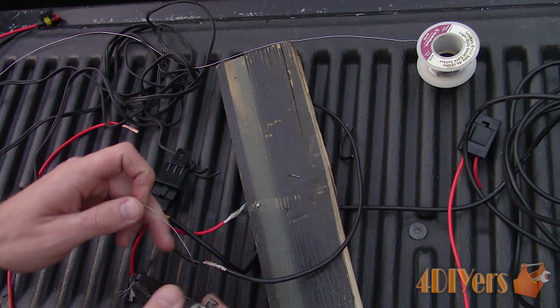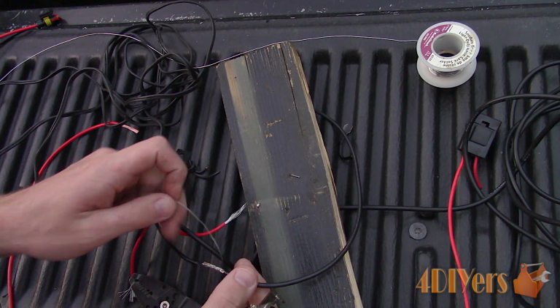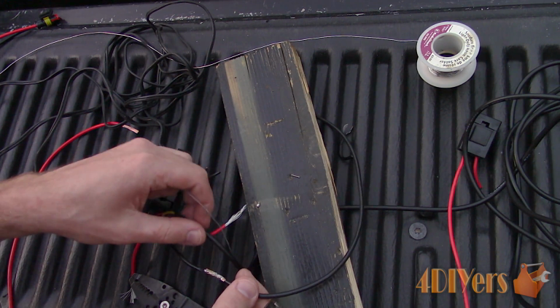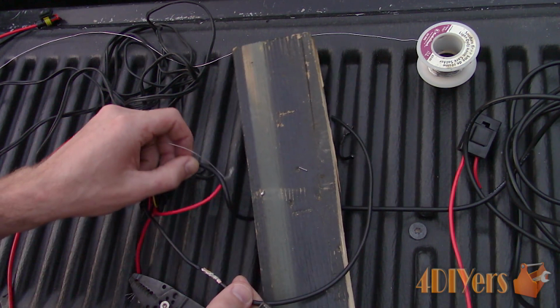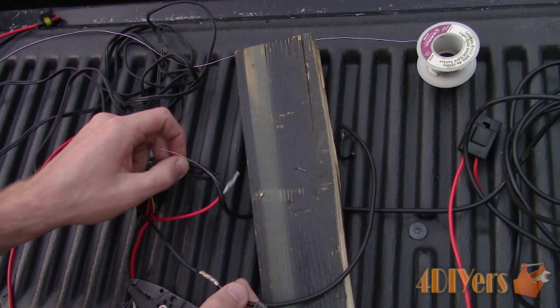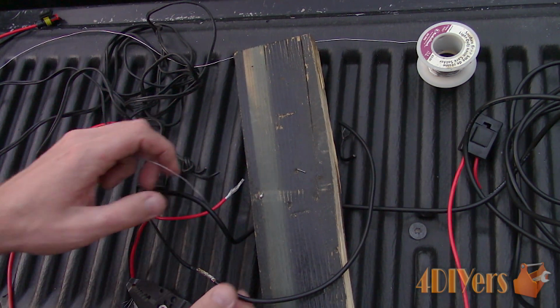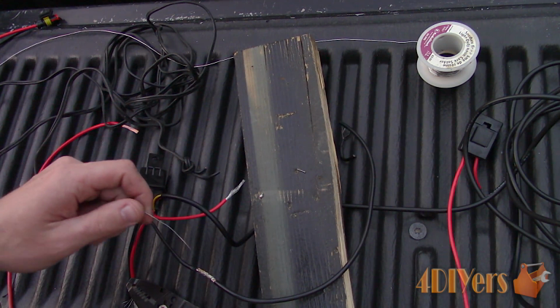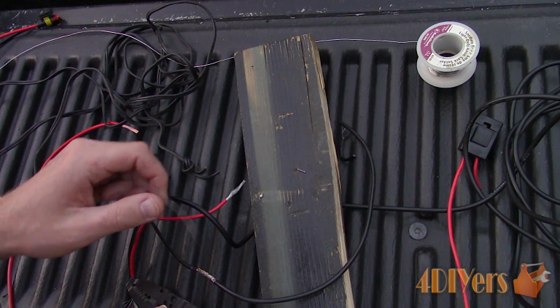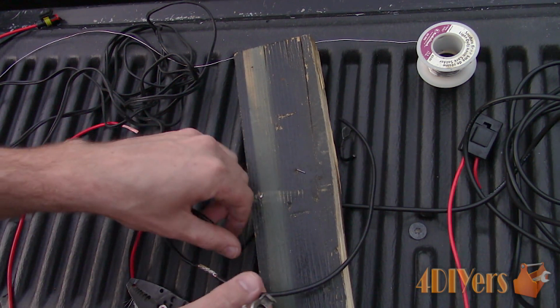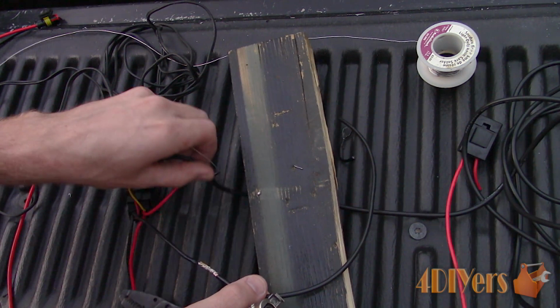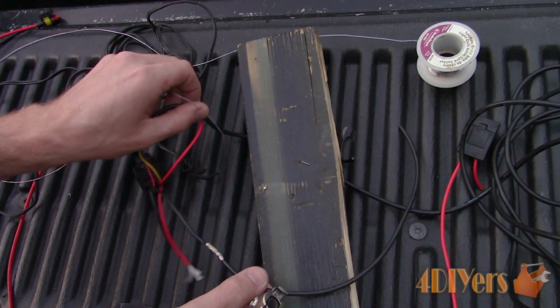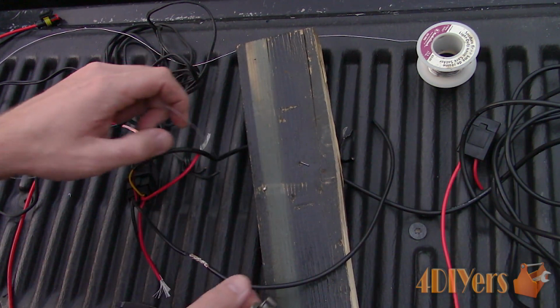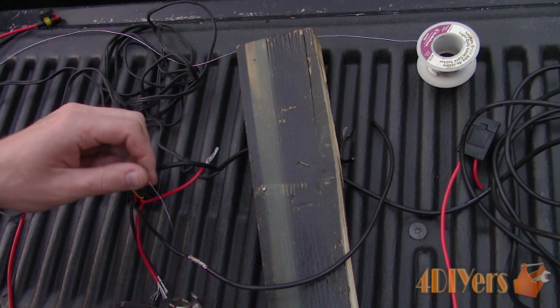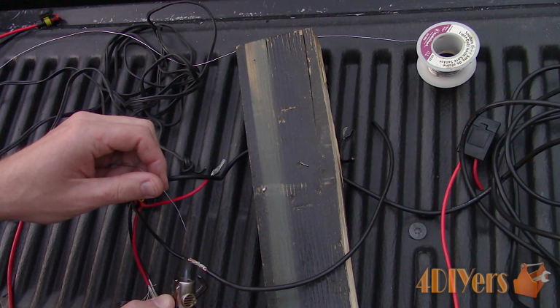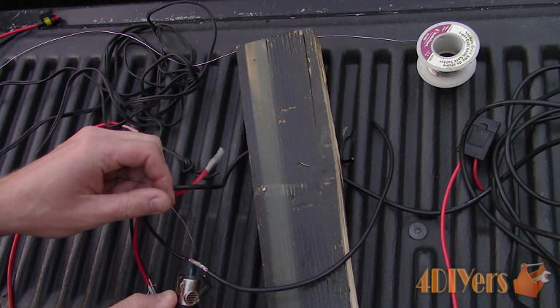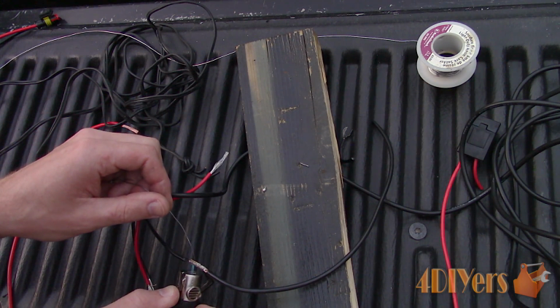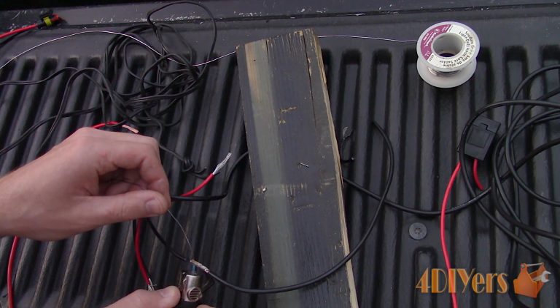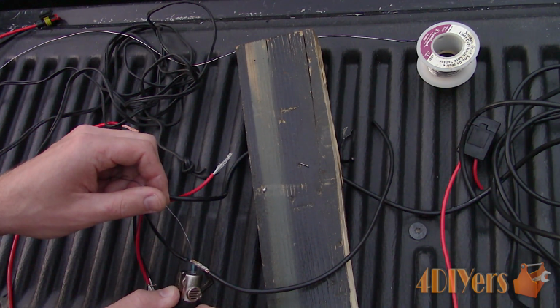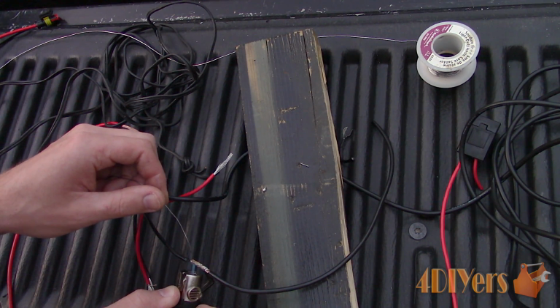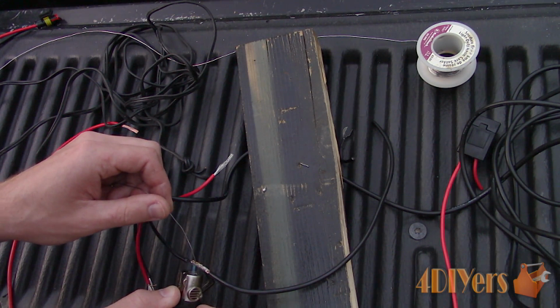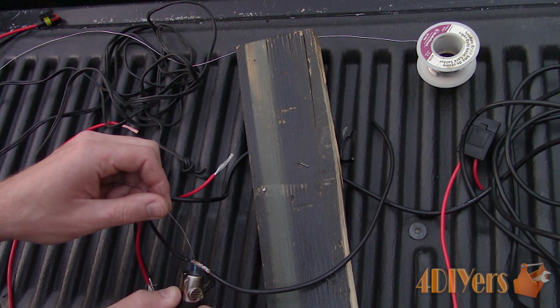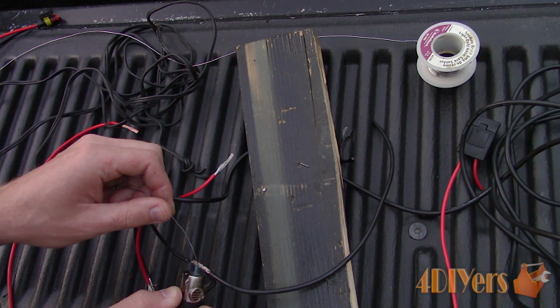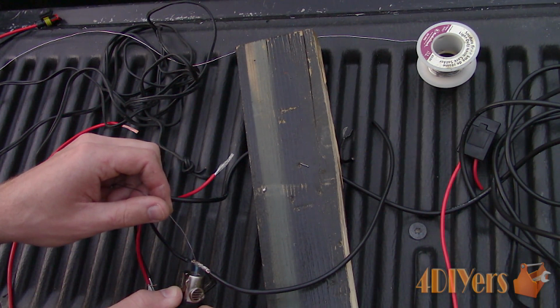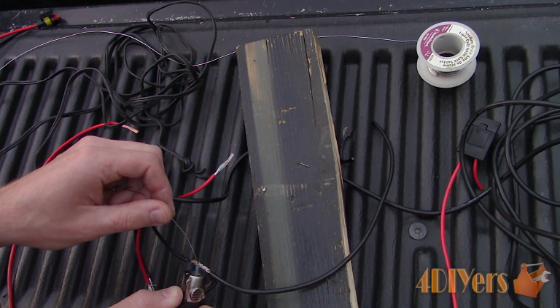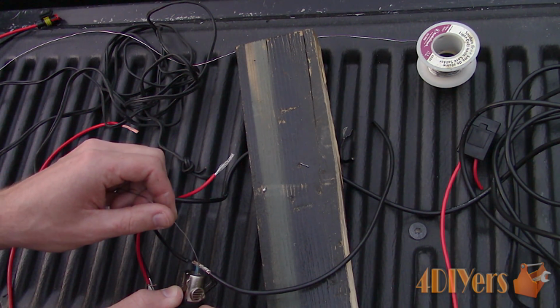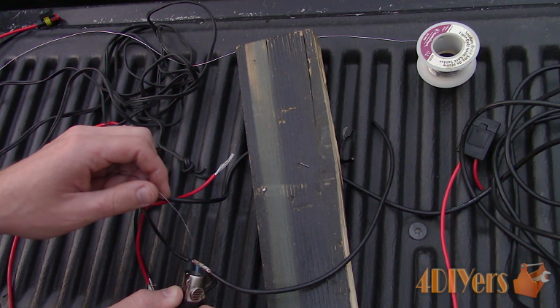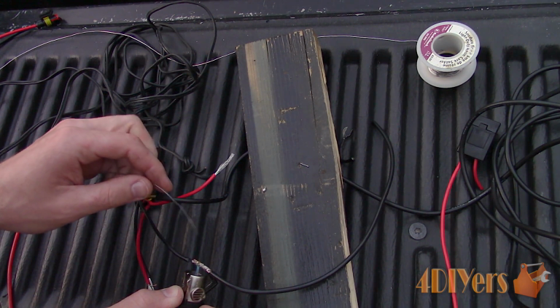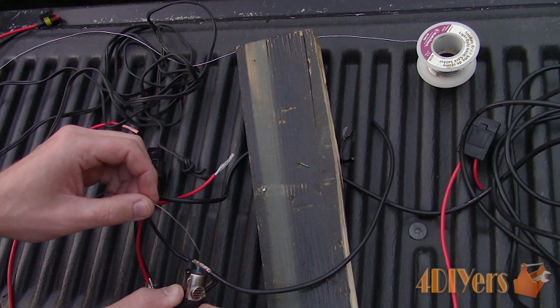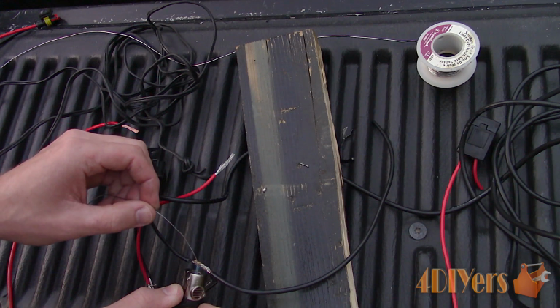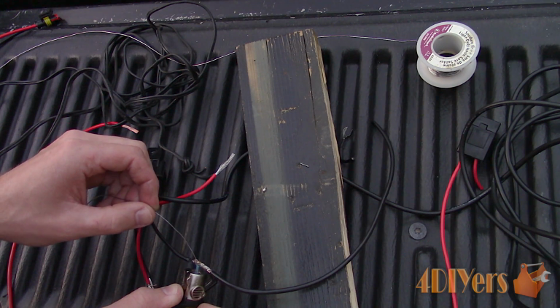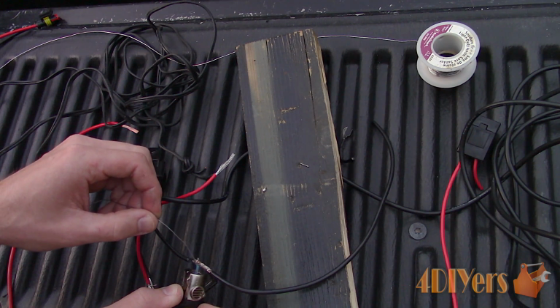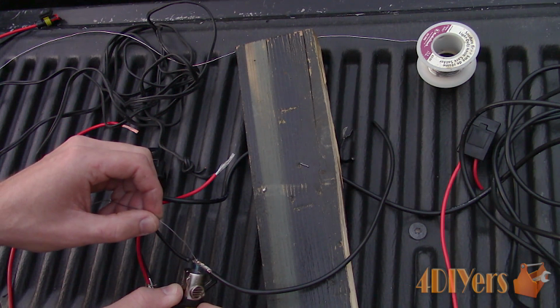Considering I am working with heavier wire — 12 gauge — my soldering iron isn't exactly powerful enough to work with this wire. It will eventually heat up with patience and time, but it takes far too long.